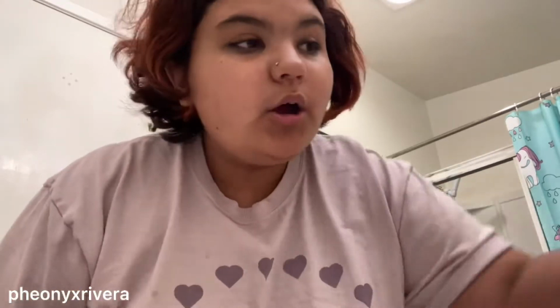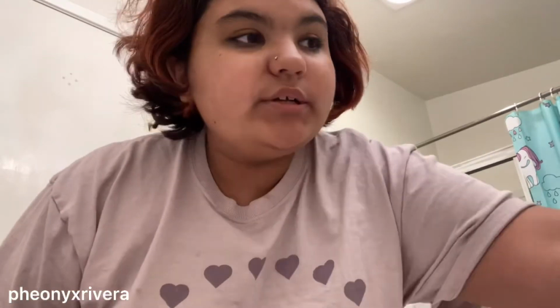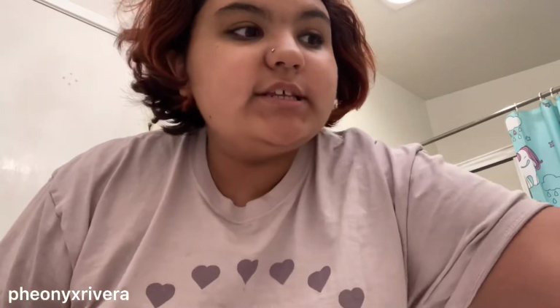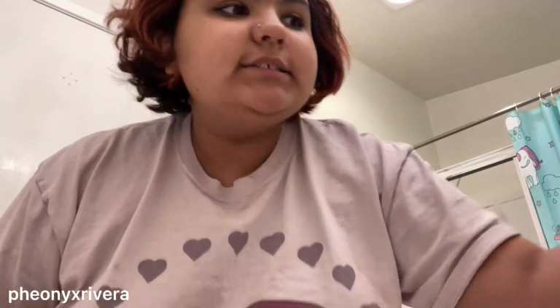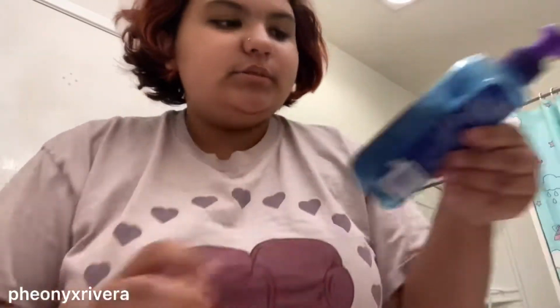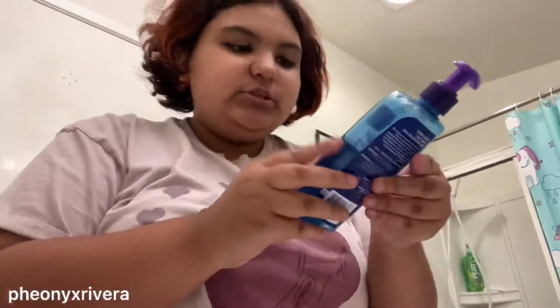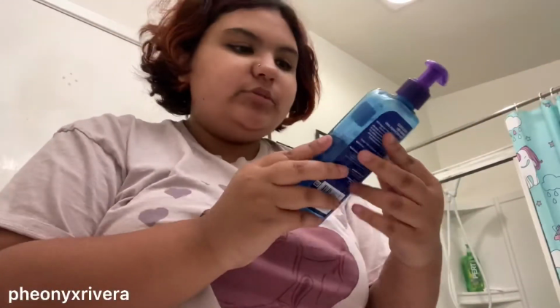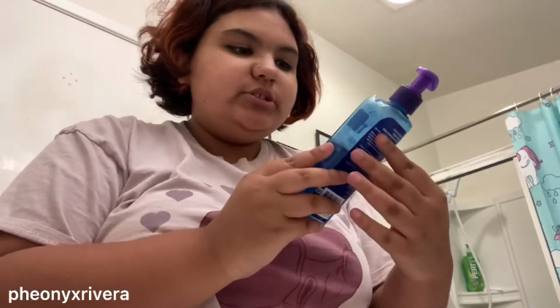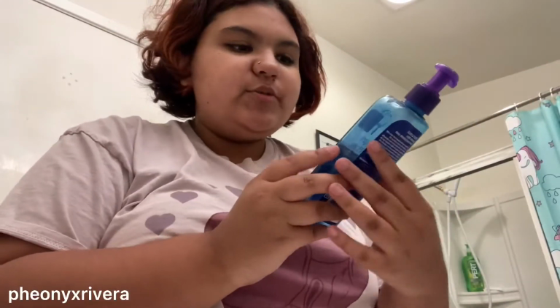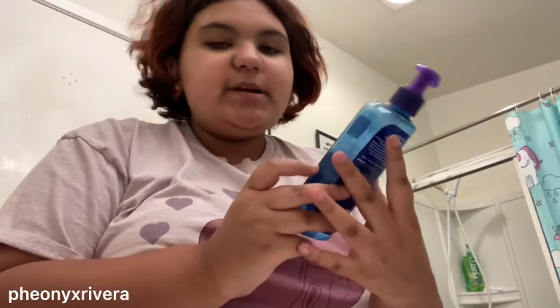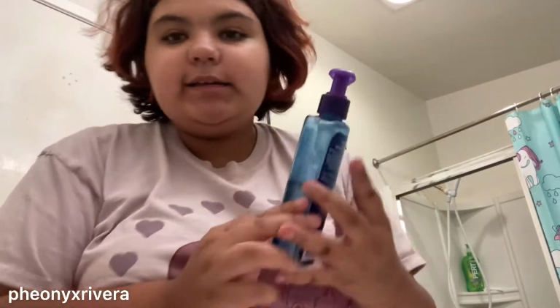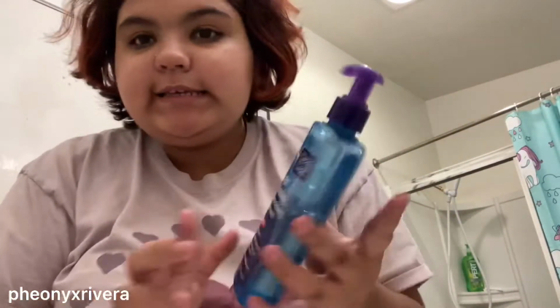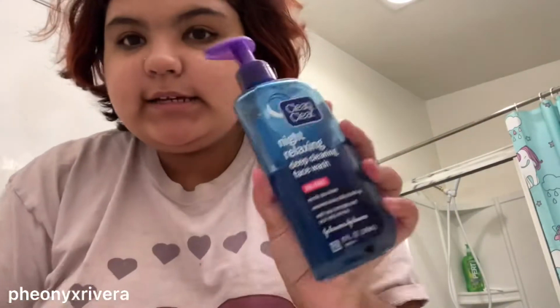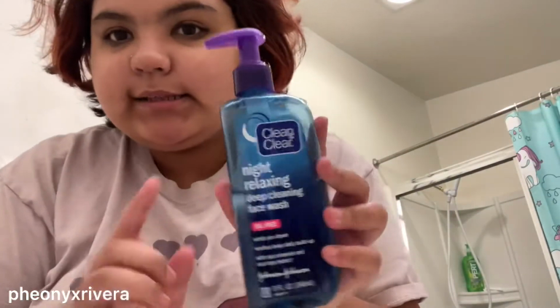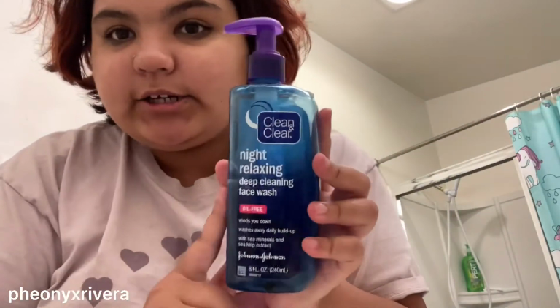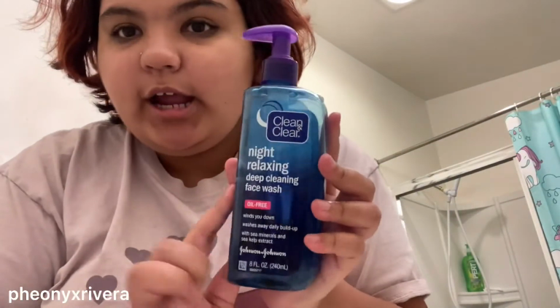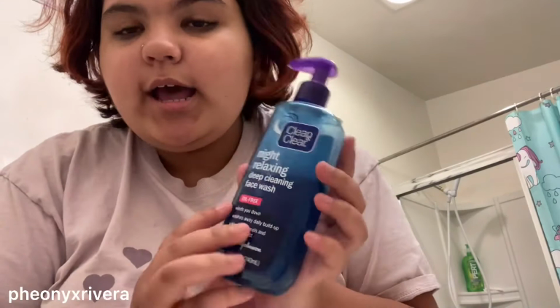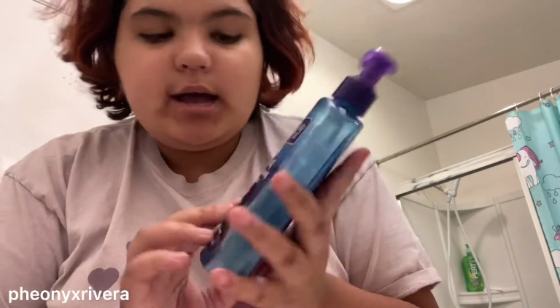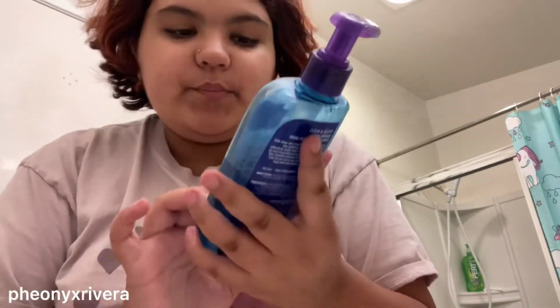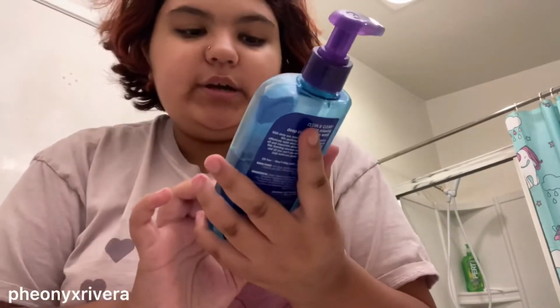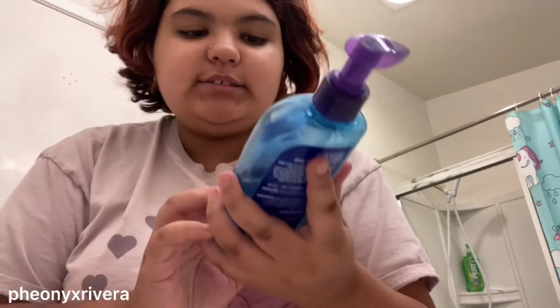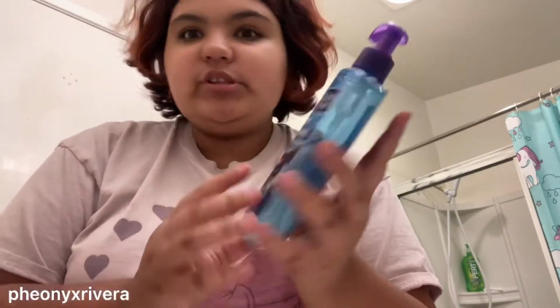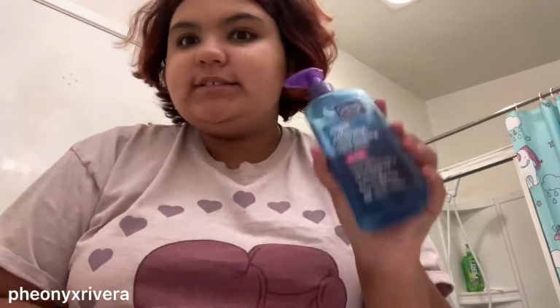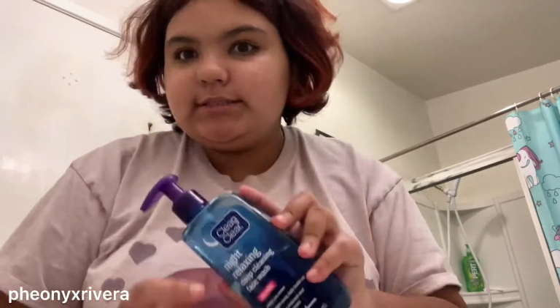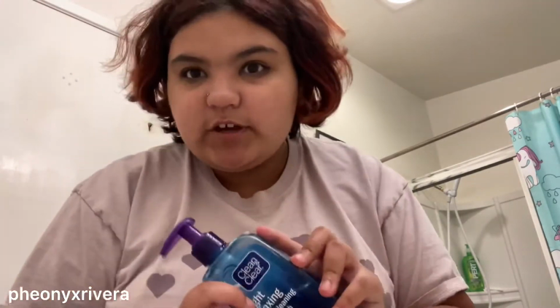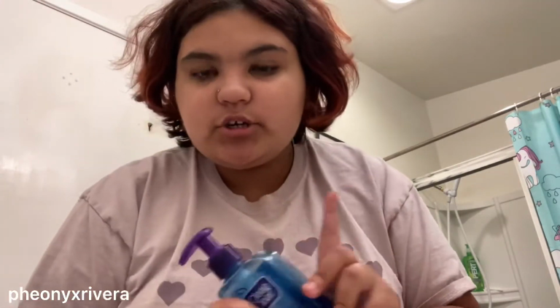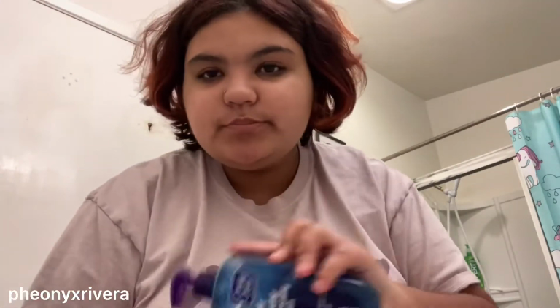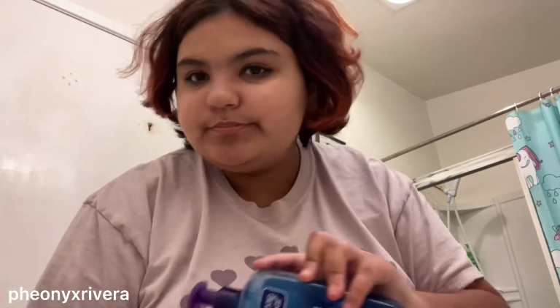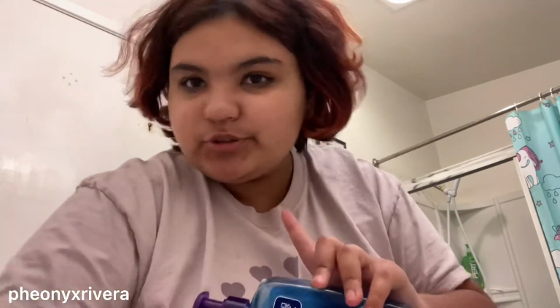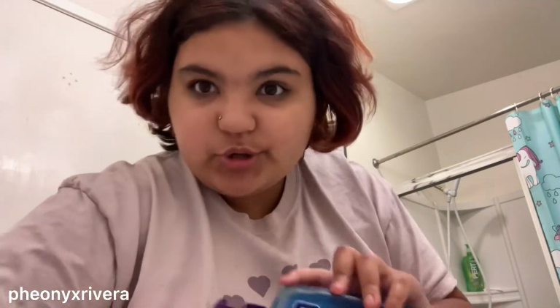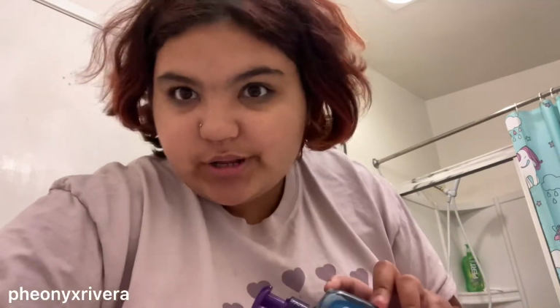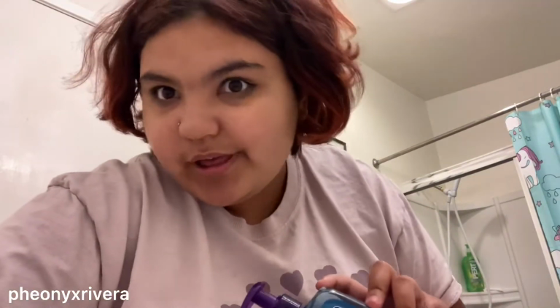All right, so the next thing I'm going to do is go with my Clean & Clear nighttime relaxing deep face wash. So I'm going to do that.